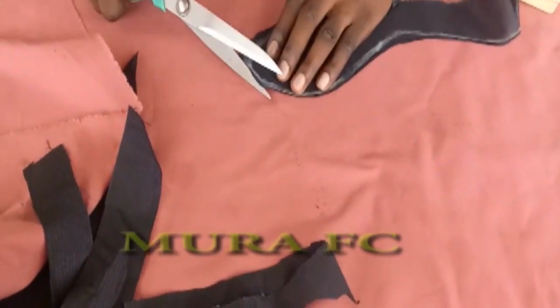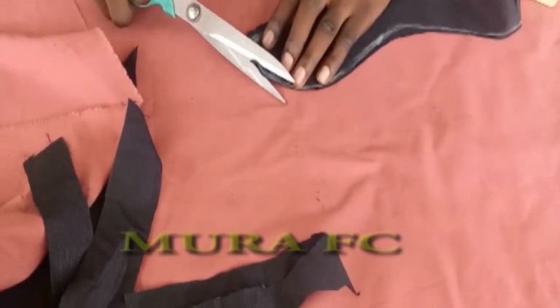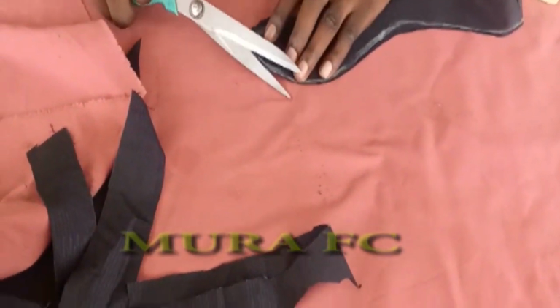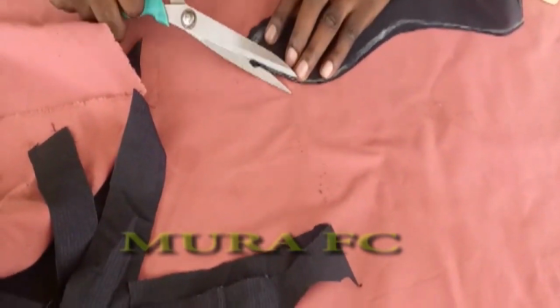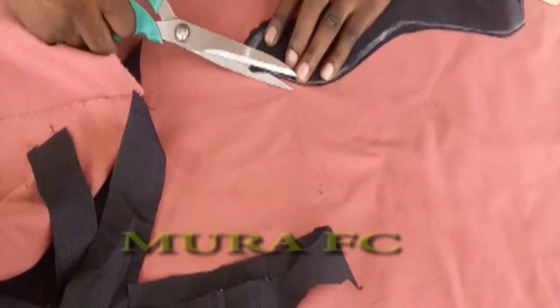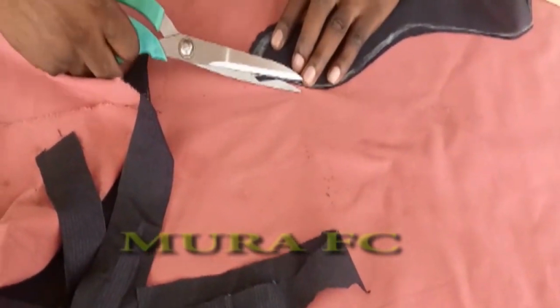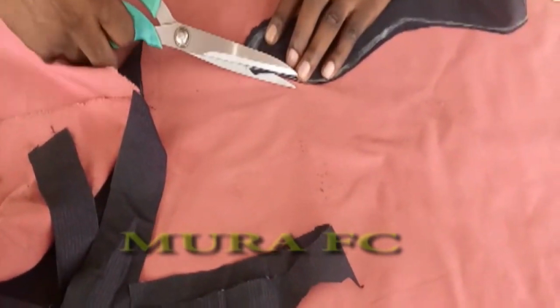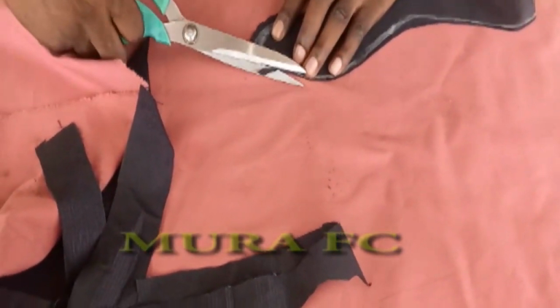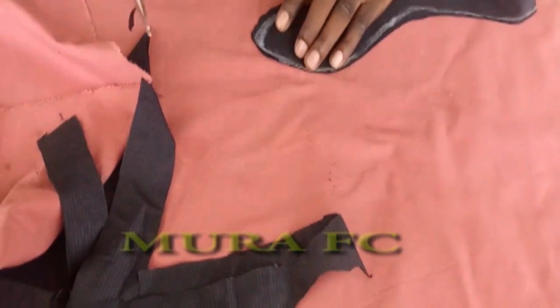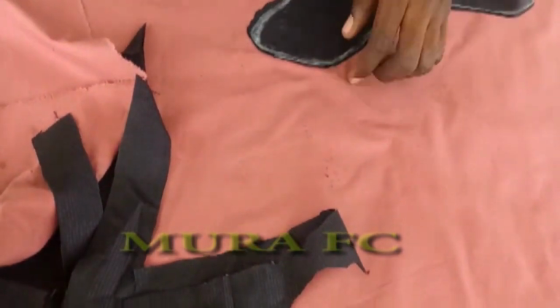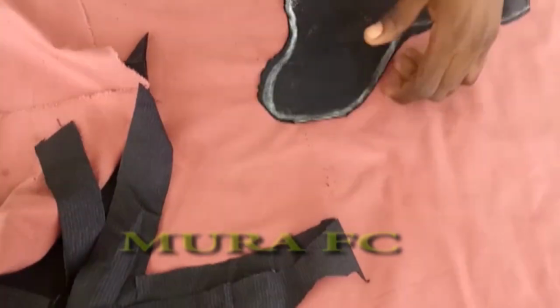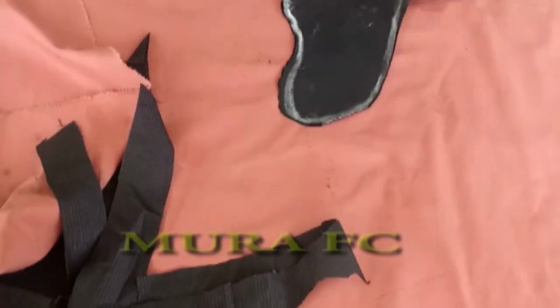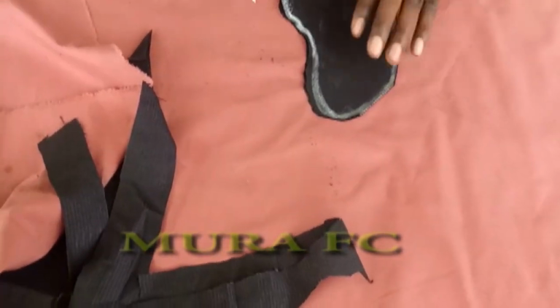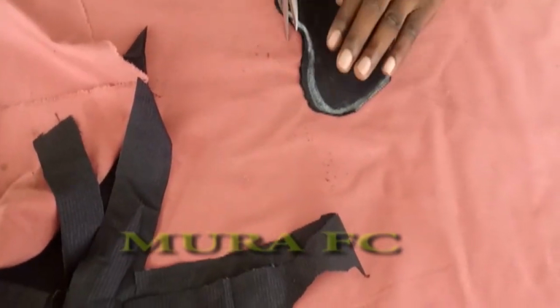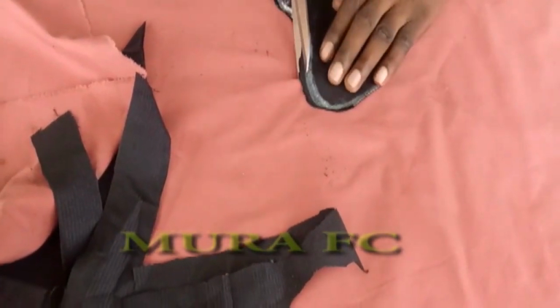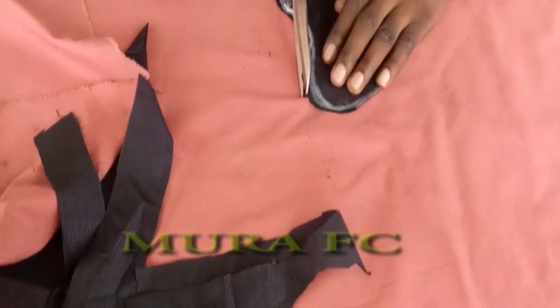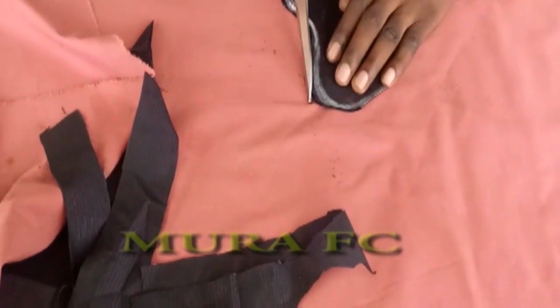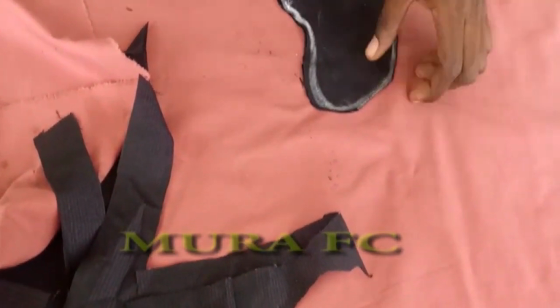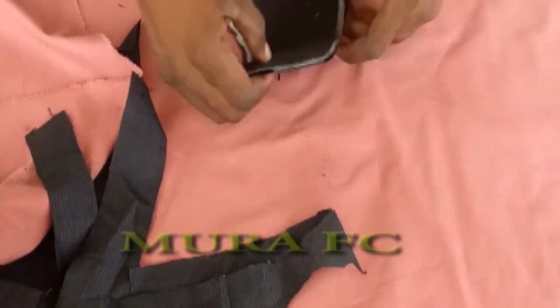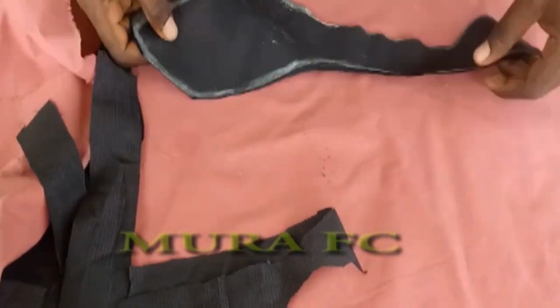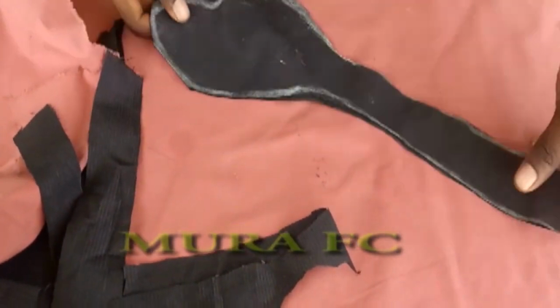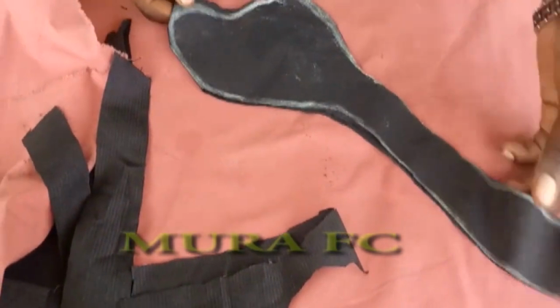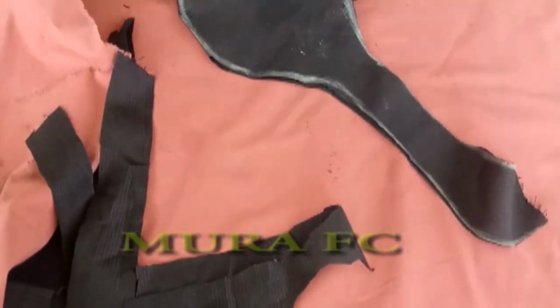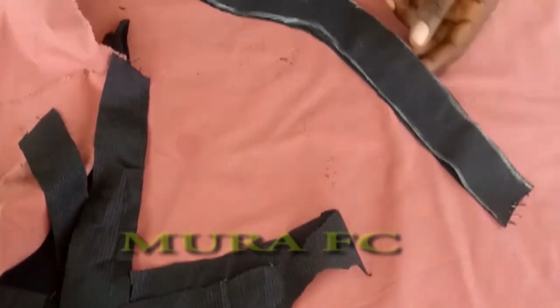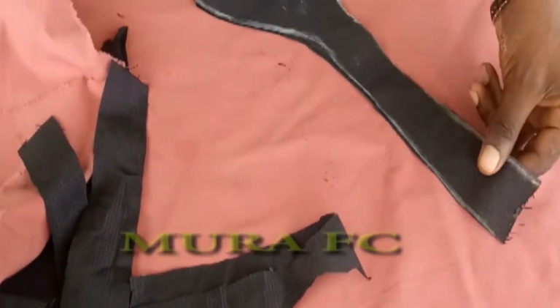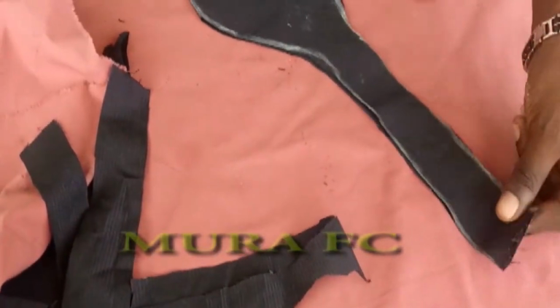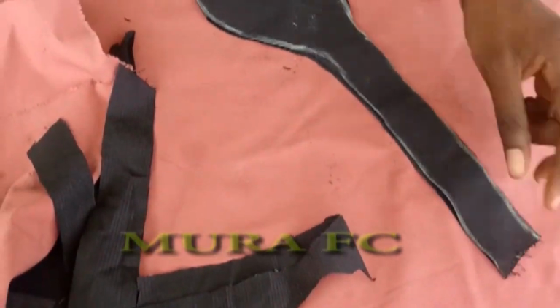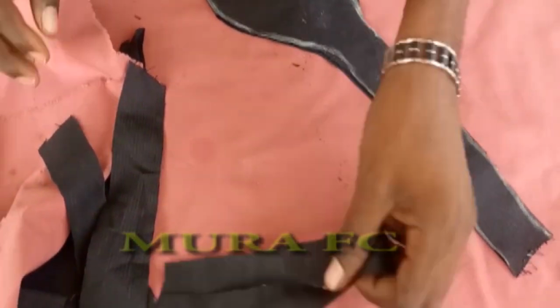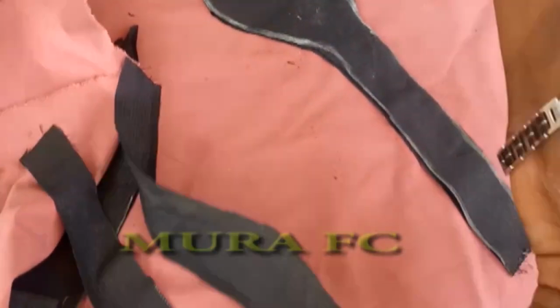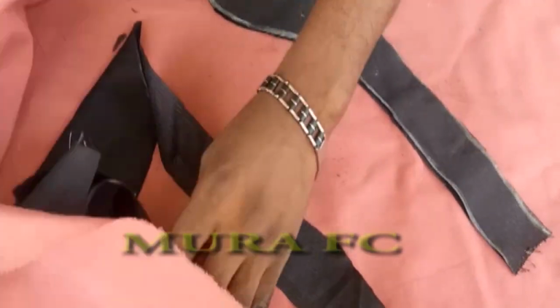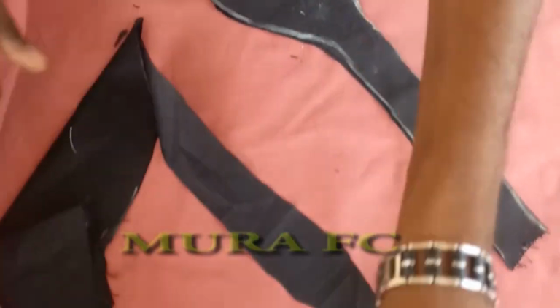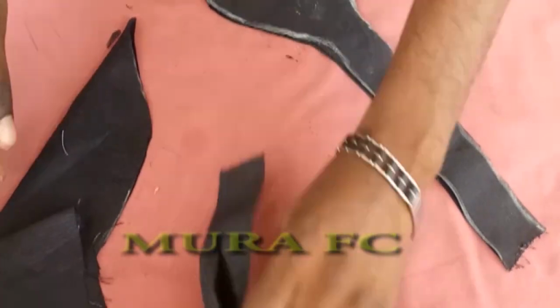After cutting, you just have to trim it to make sure you design it well. You can see — I told you it's a leg. It's a leg; it's a lady's leg.